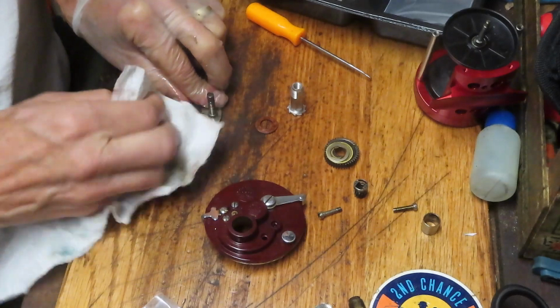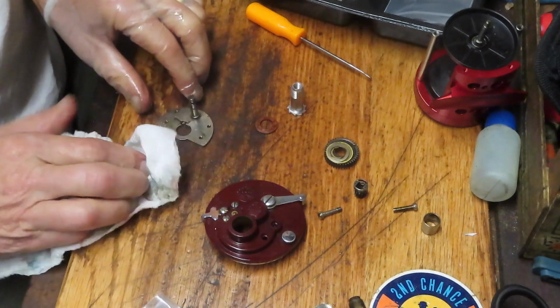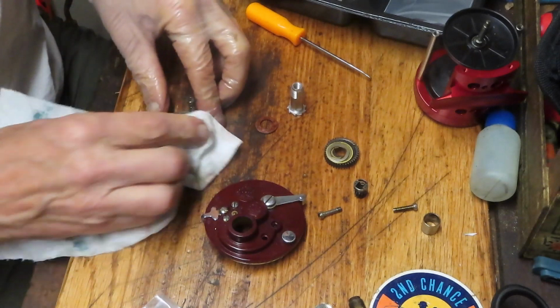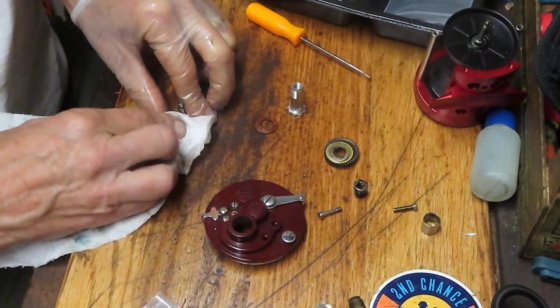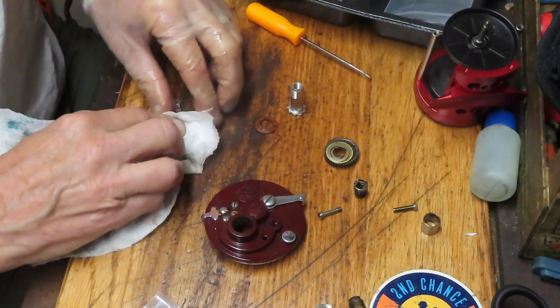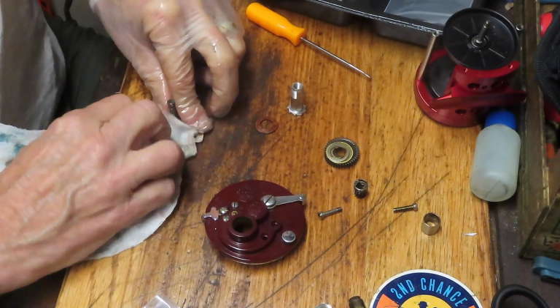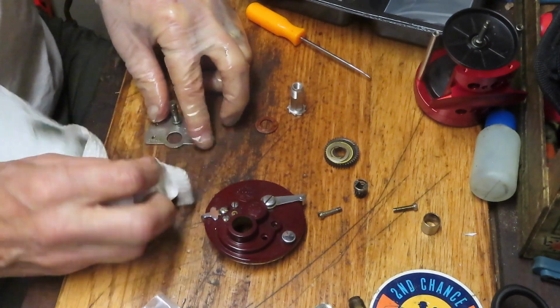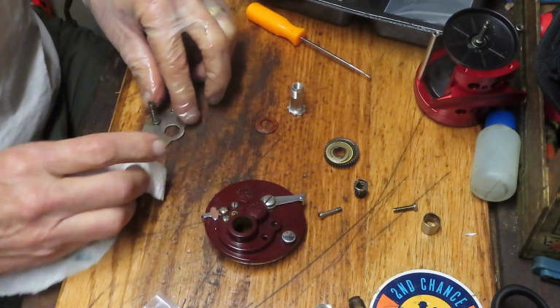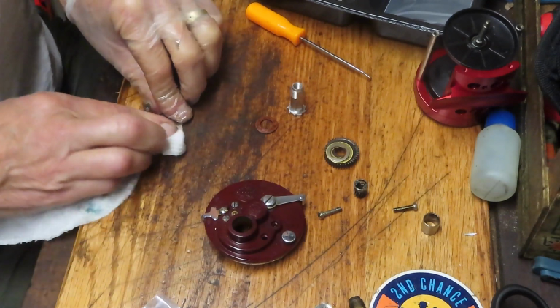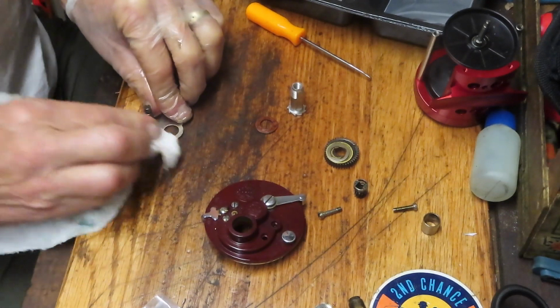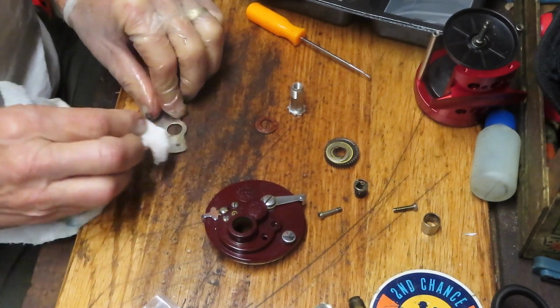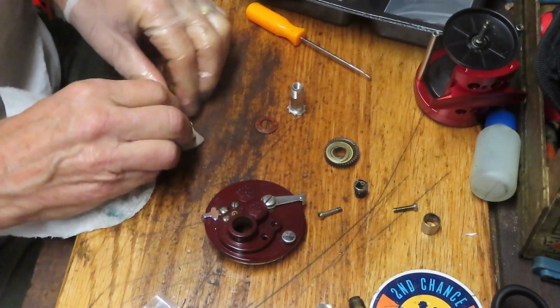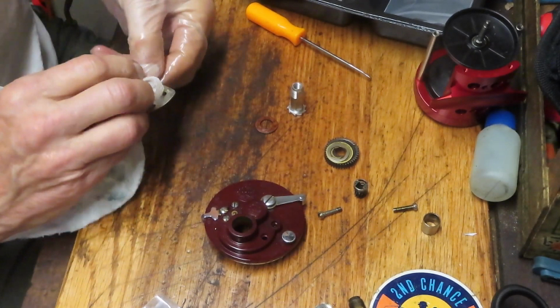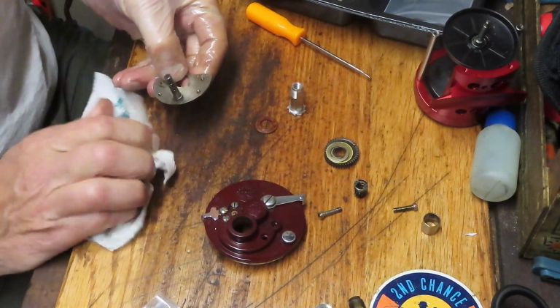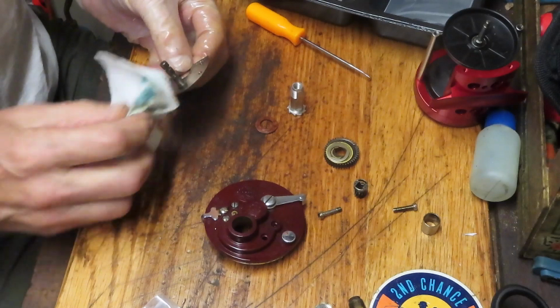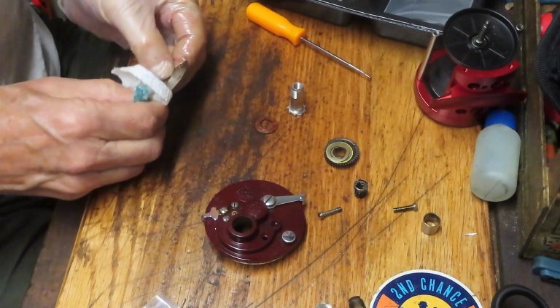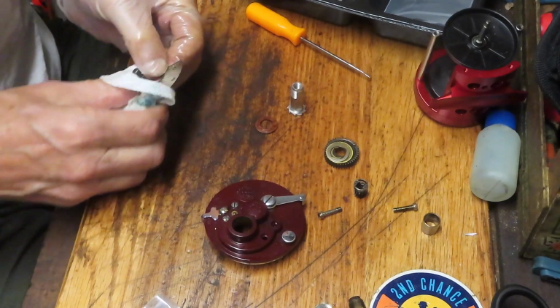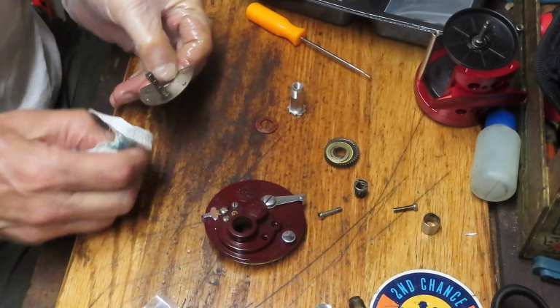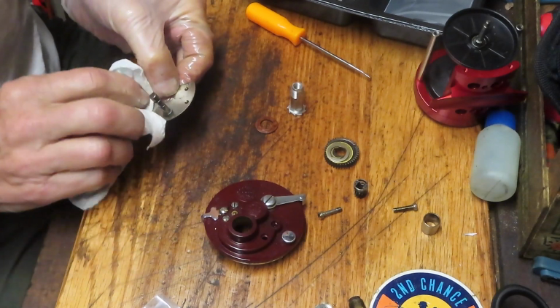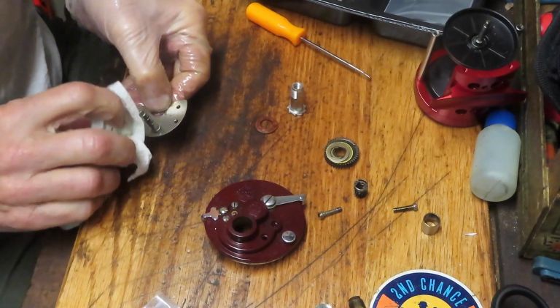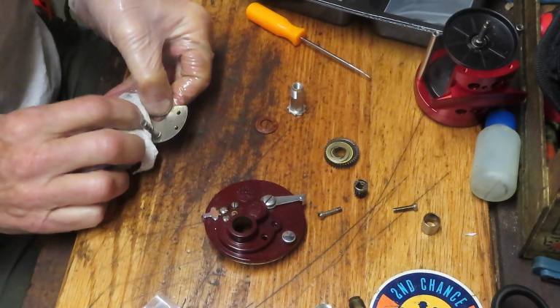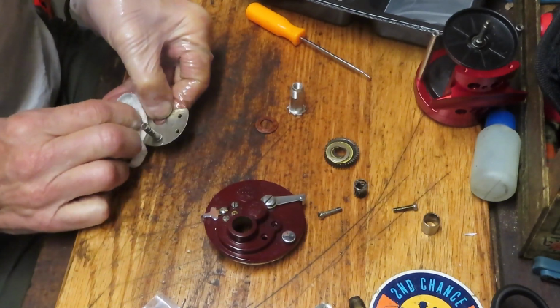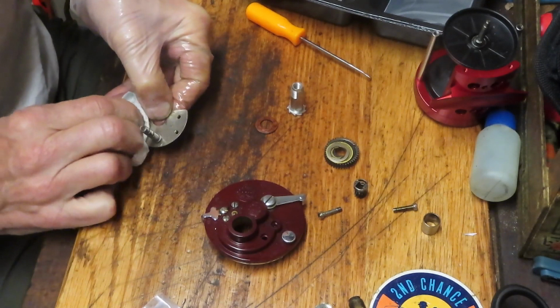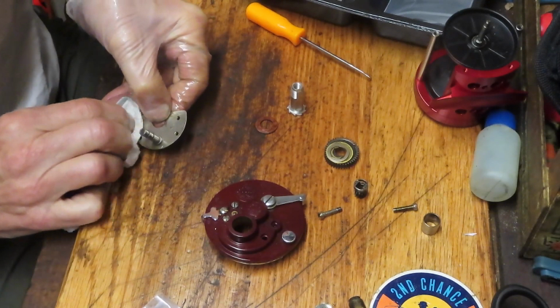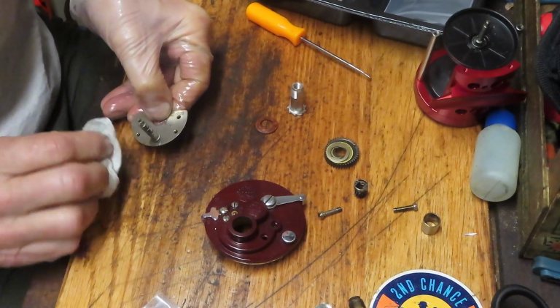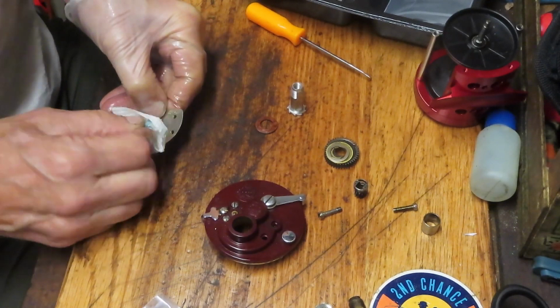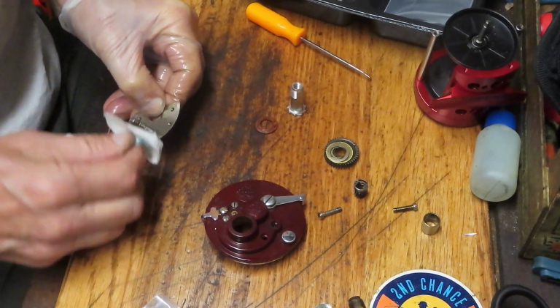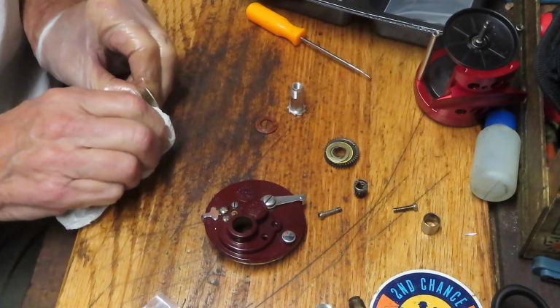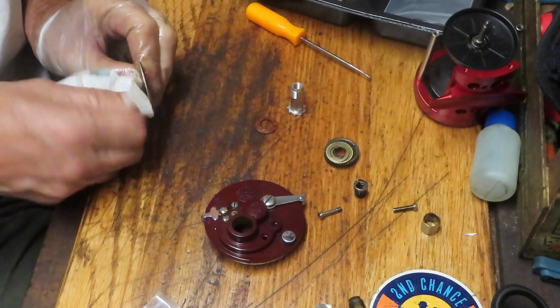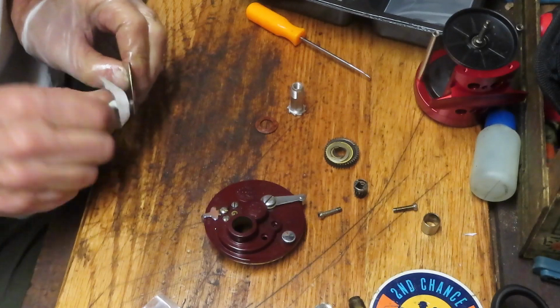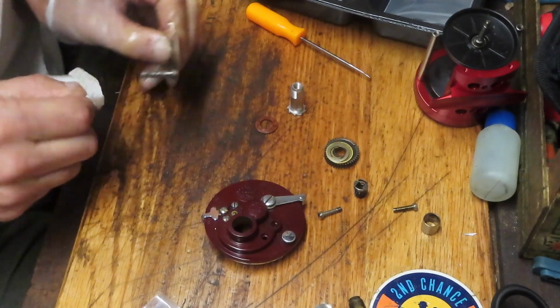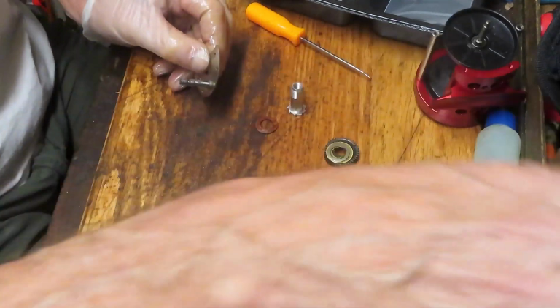I just got a reel in — it's a Shimano reel. The person took it apart, did some cleaning, and on the way back in, it didn't assemble right. Pictures really help in situations like that.